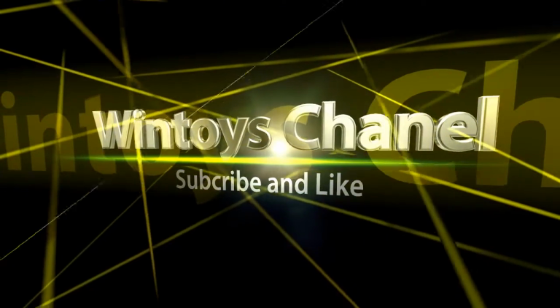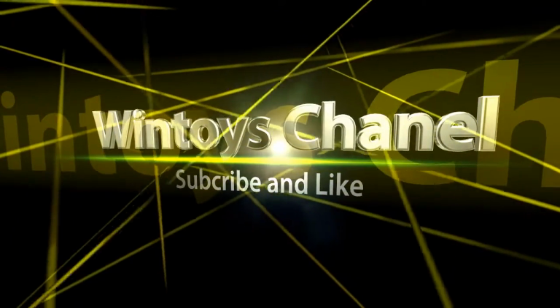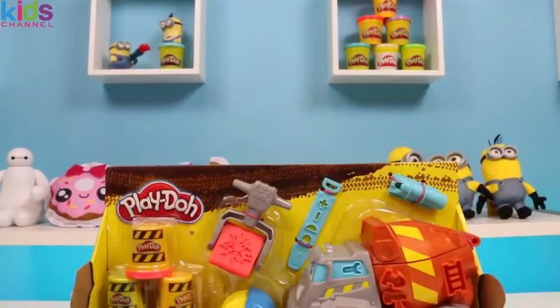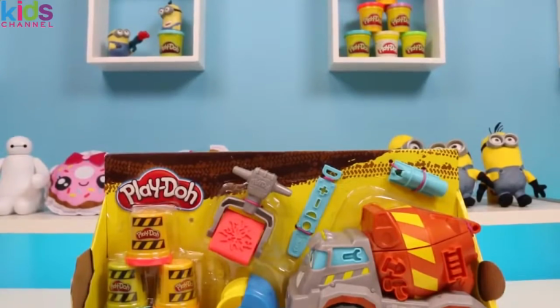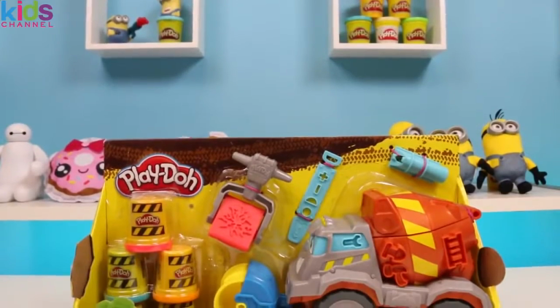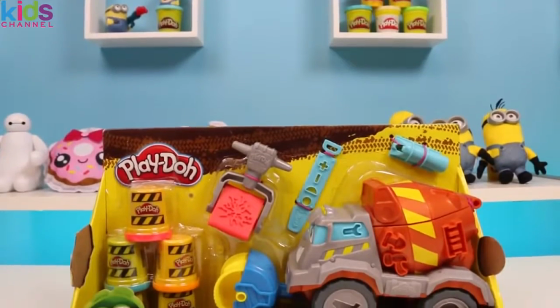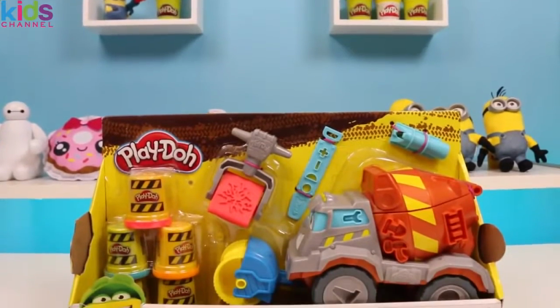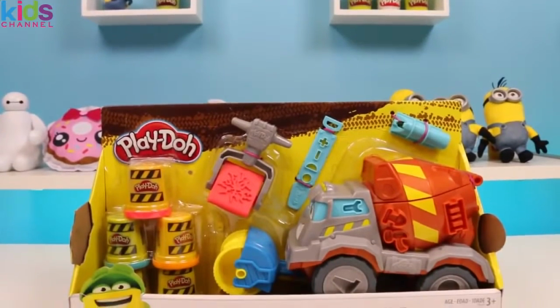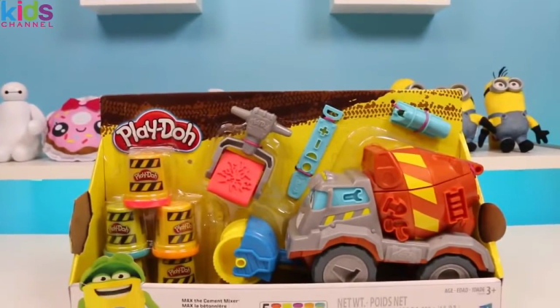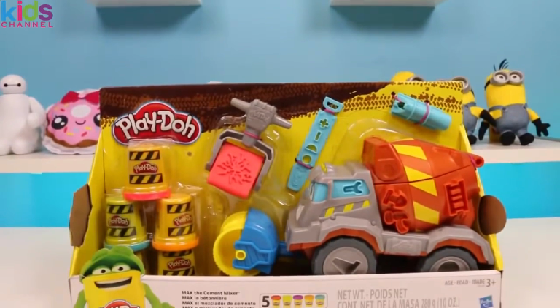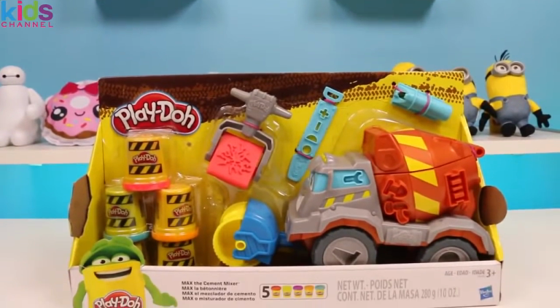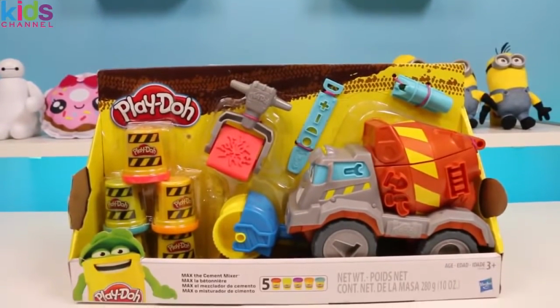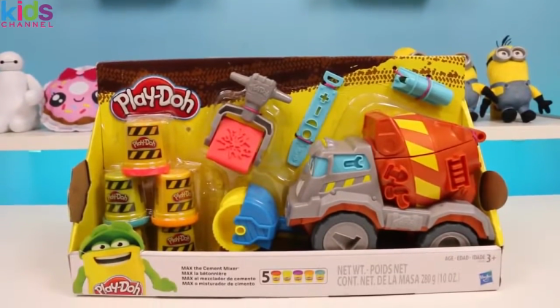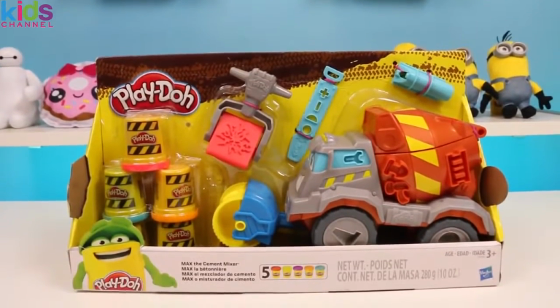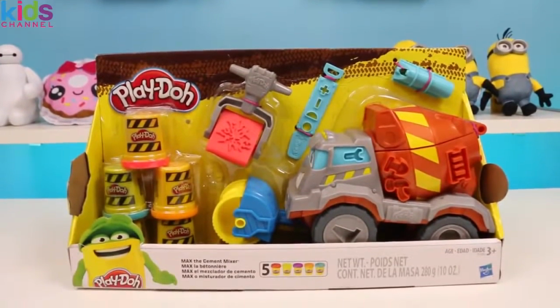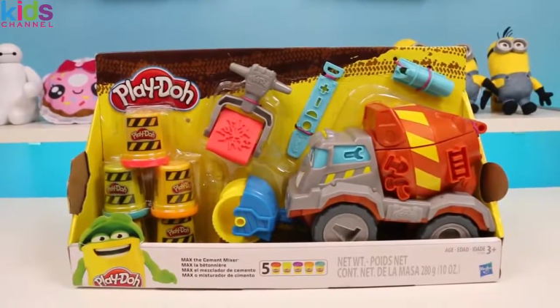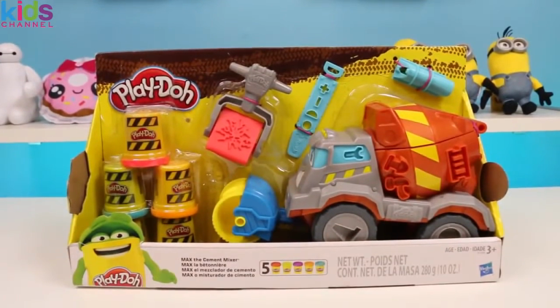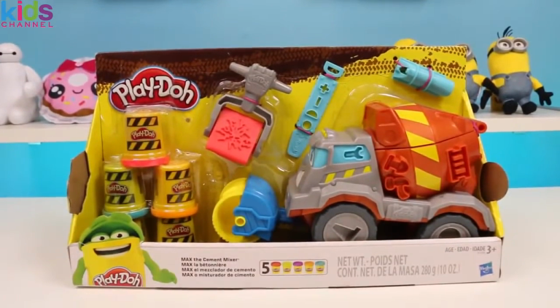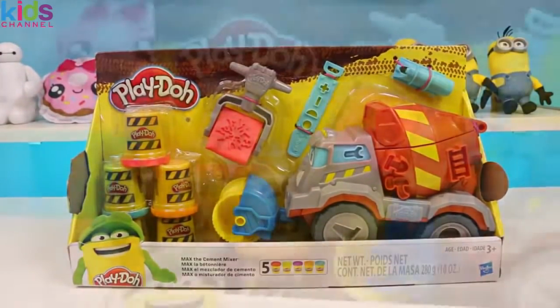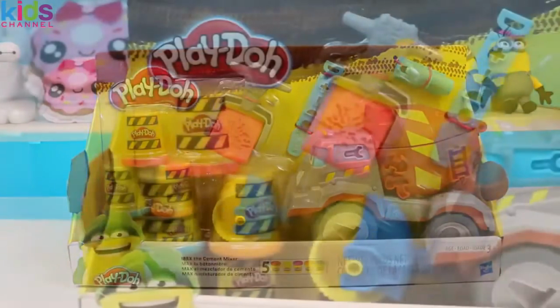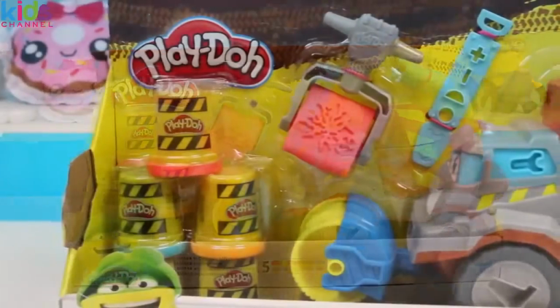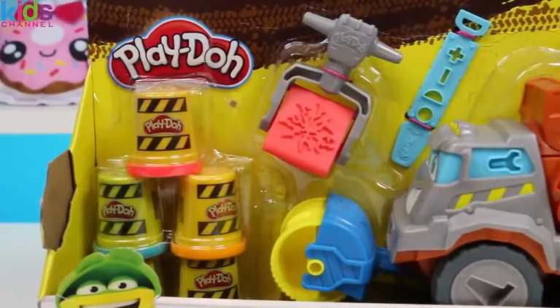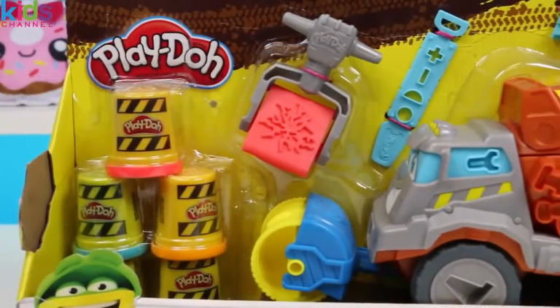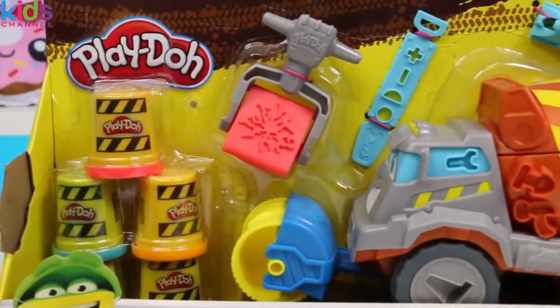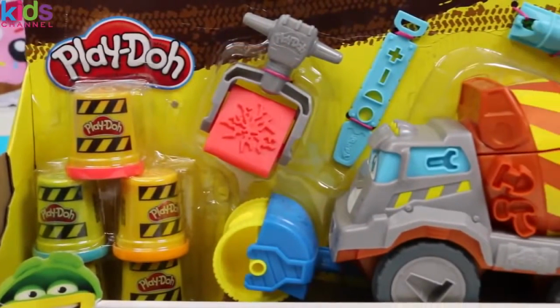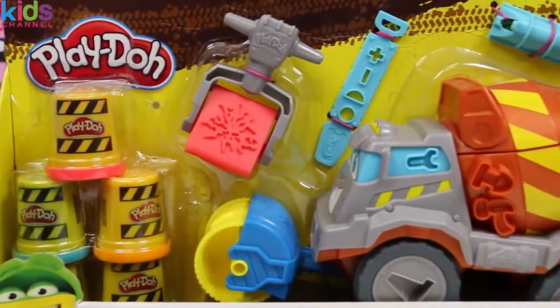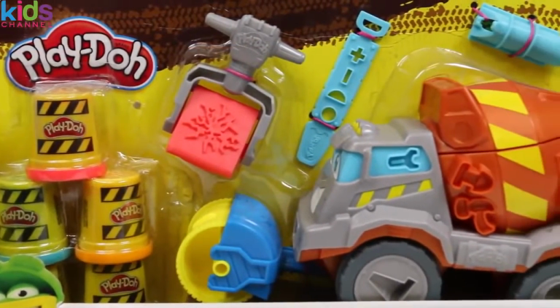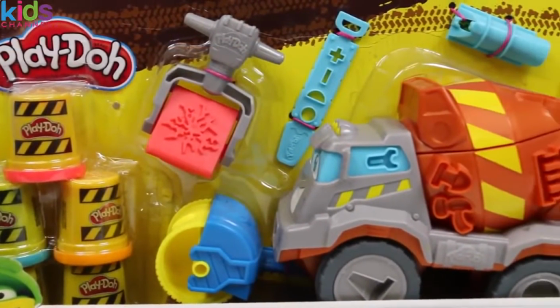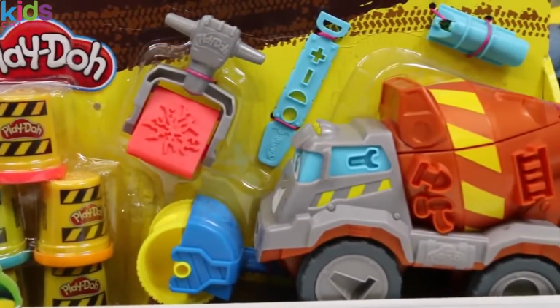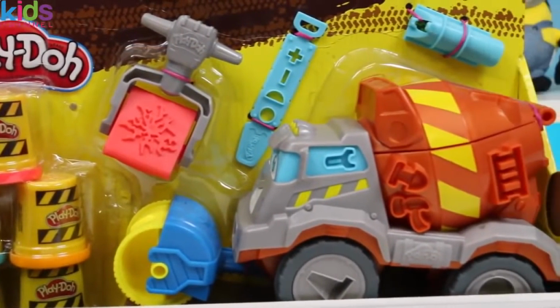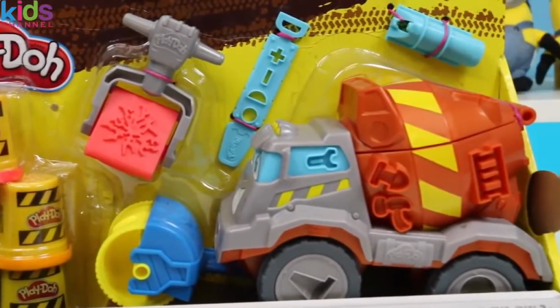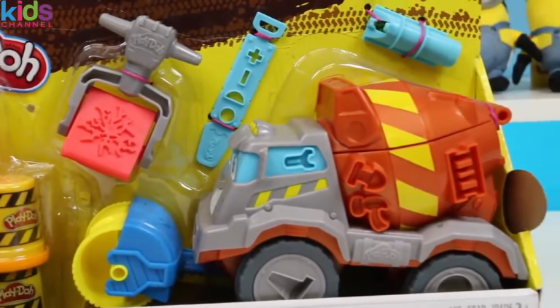Welcome back to Awesomer Kids, and today I'm super excited to bring you a Play-Doh Cement Mixer. Check out this car! It has a bunch of molds all over it and I can't wait to play with it!